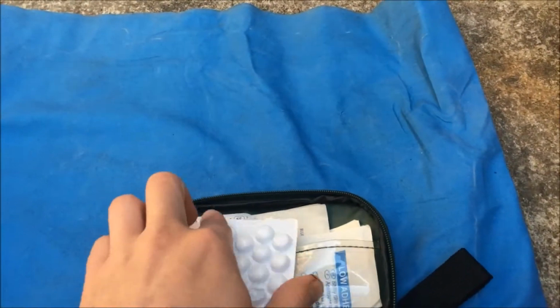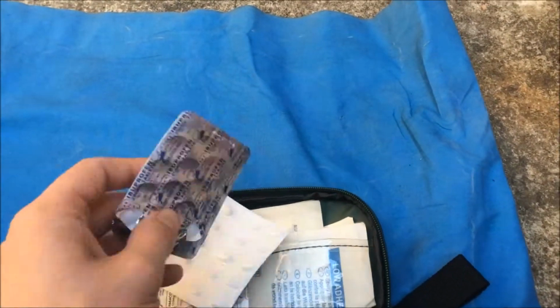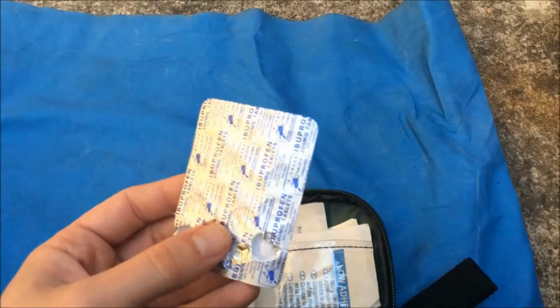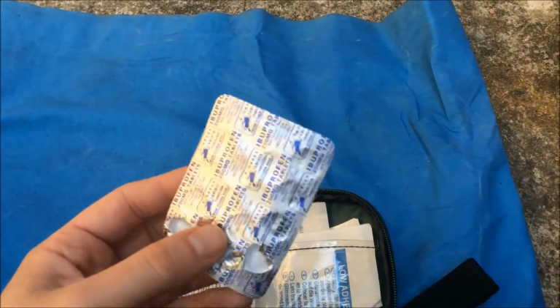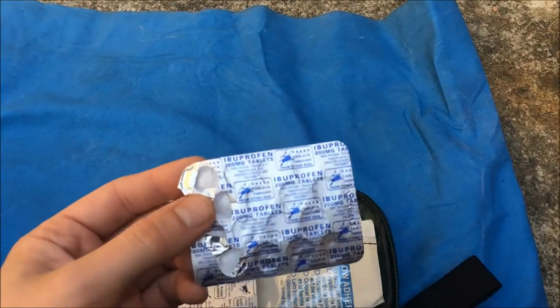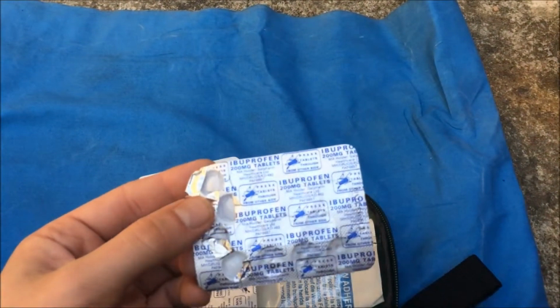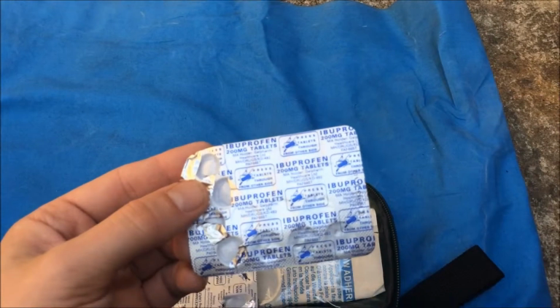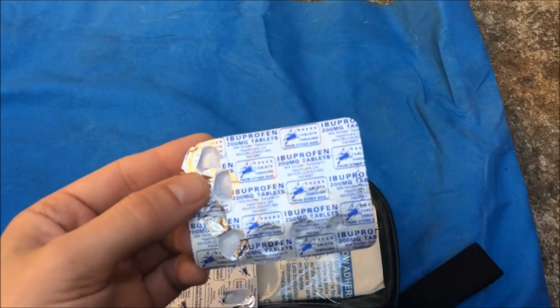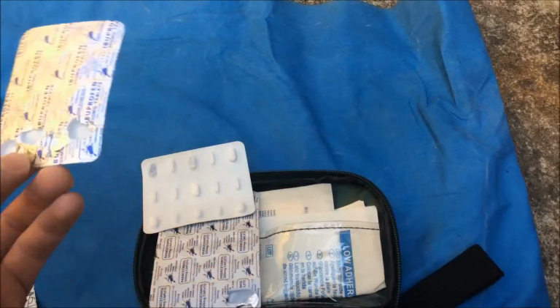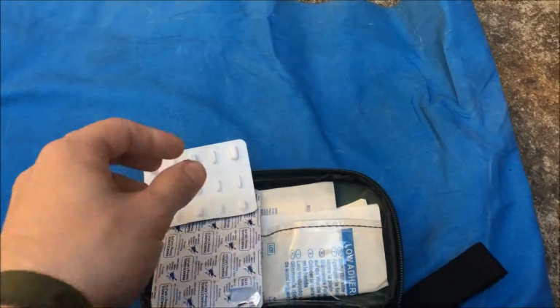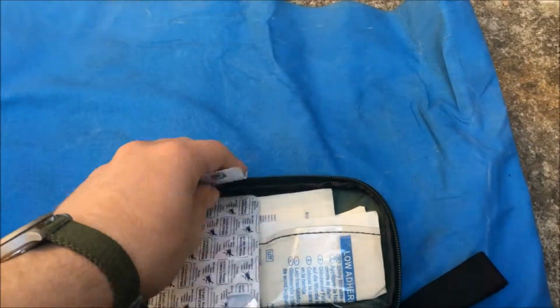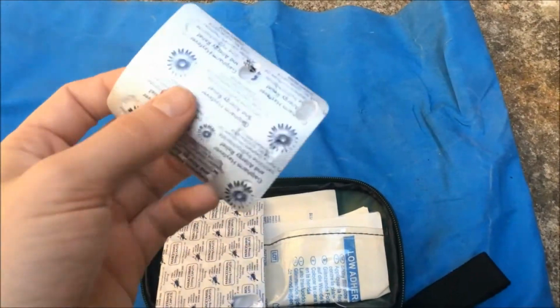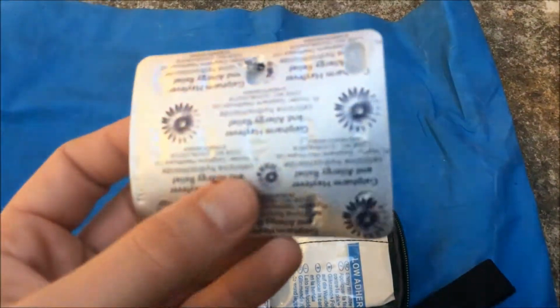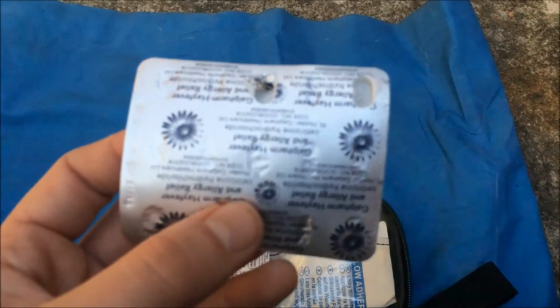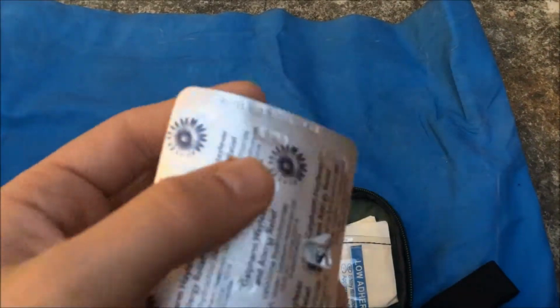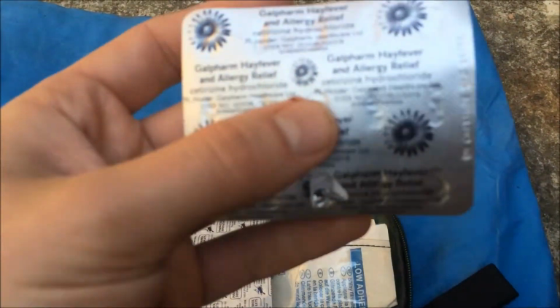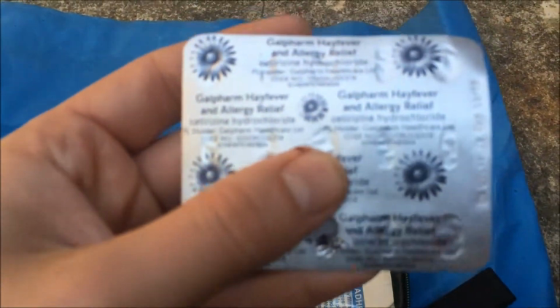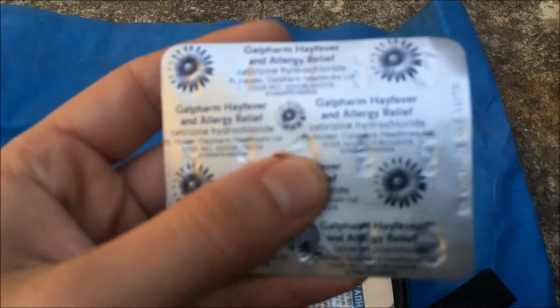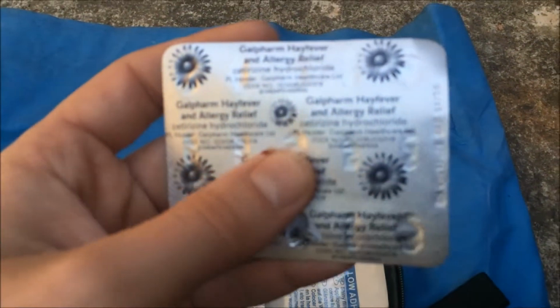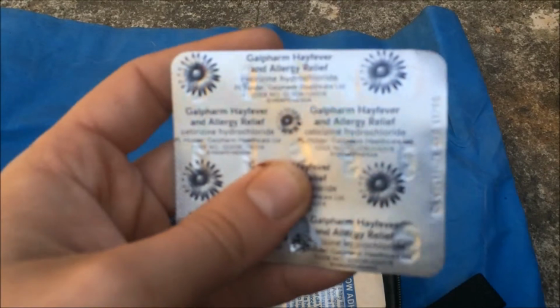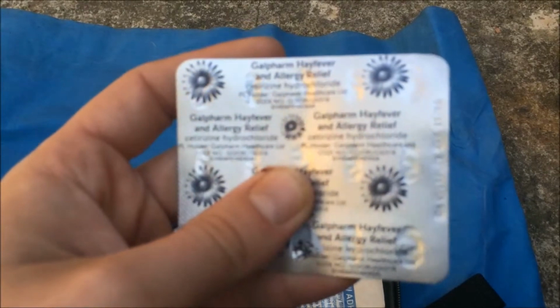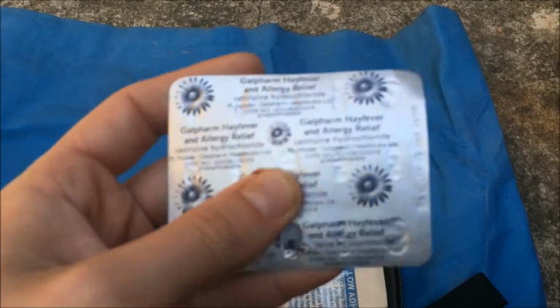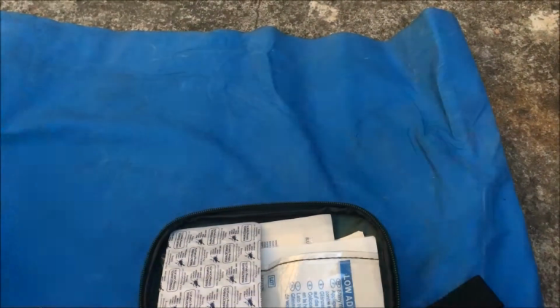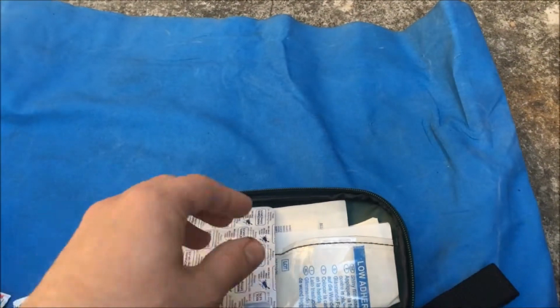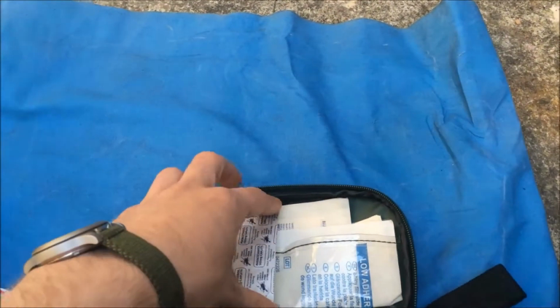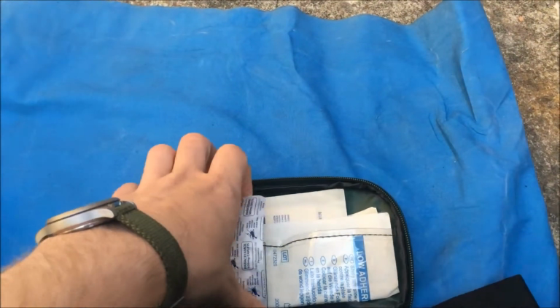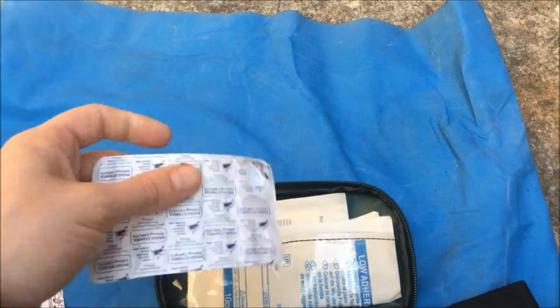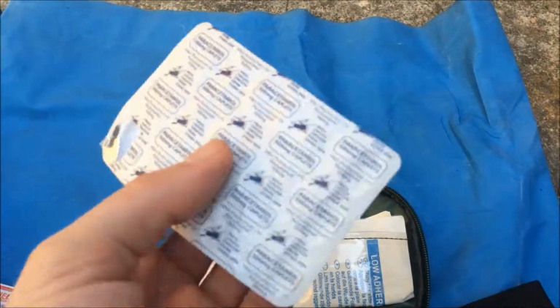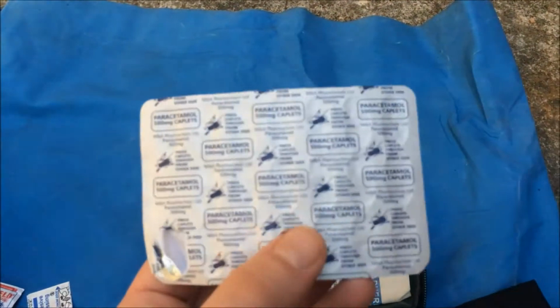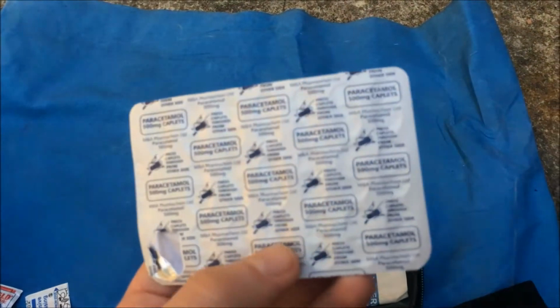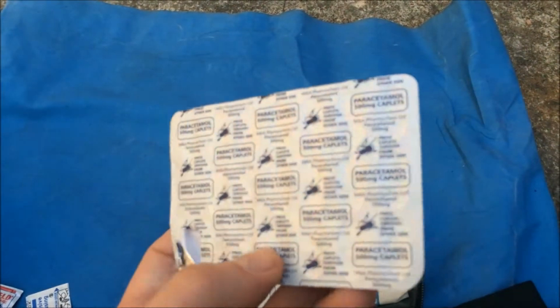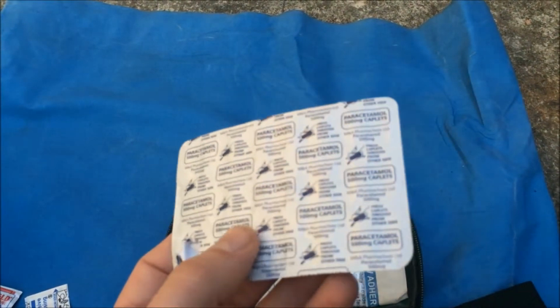A few tablets: first off ibuprofen, some allergy relief — hay fever tablets — and paracetamol.